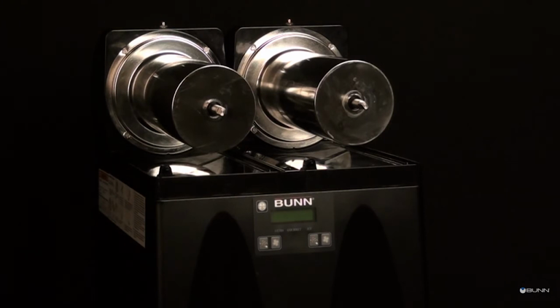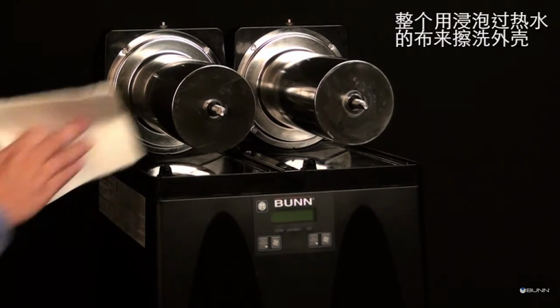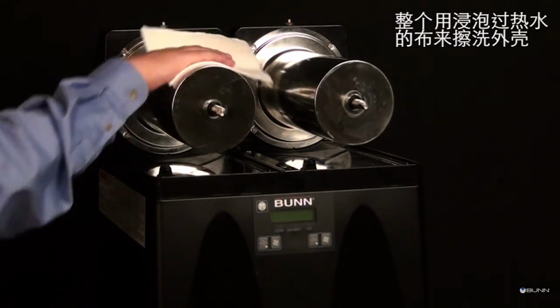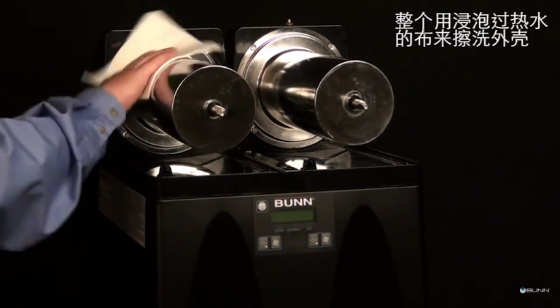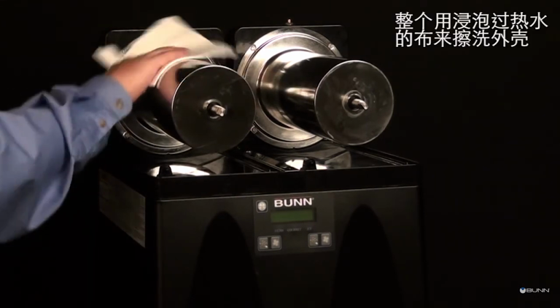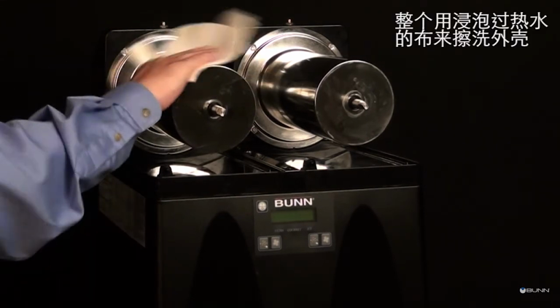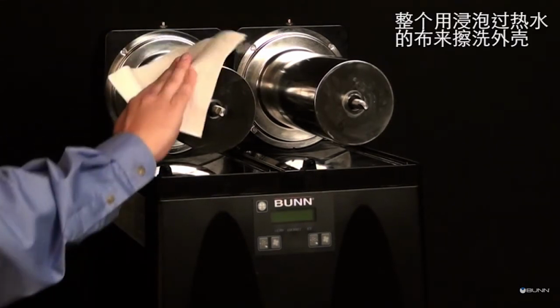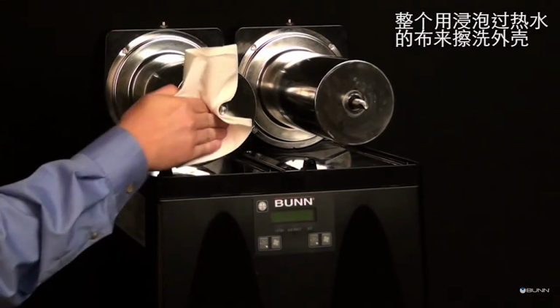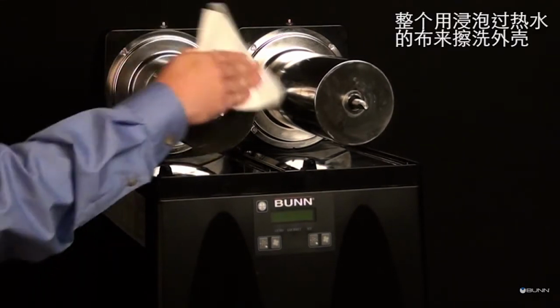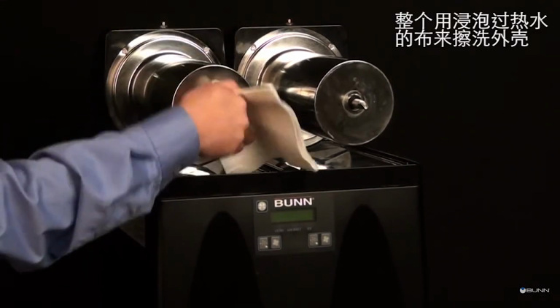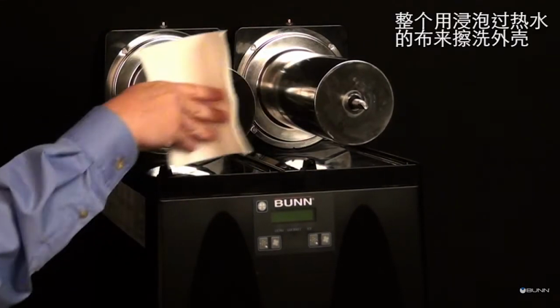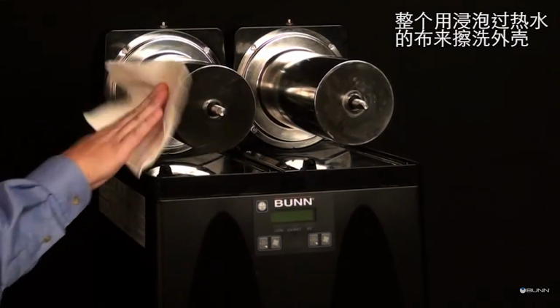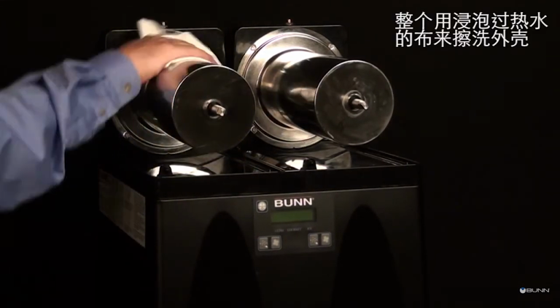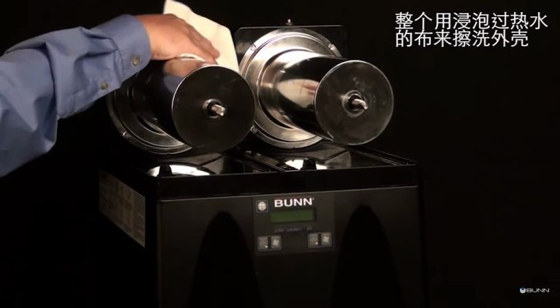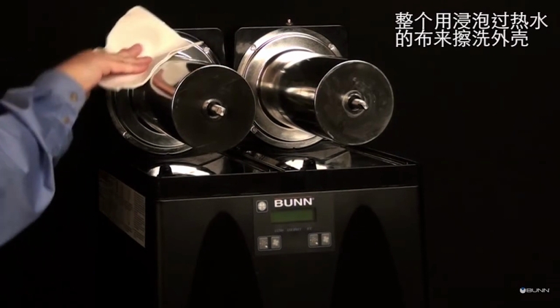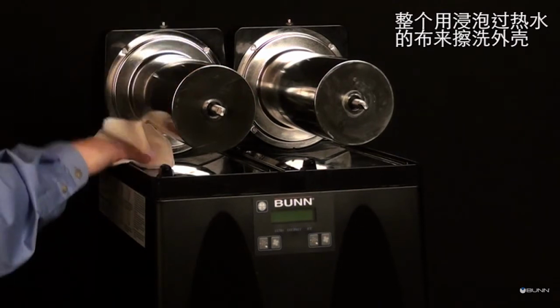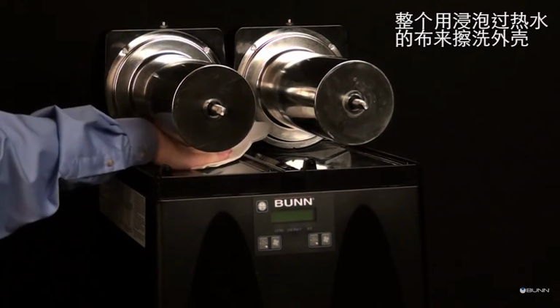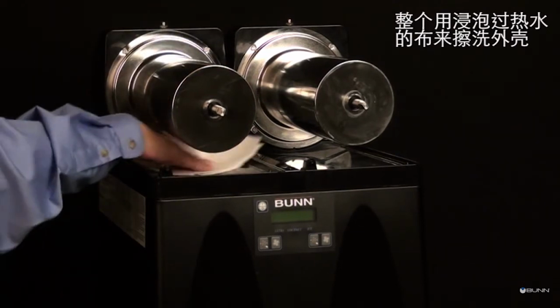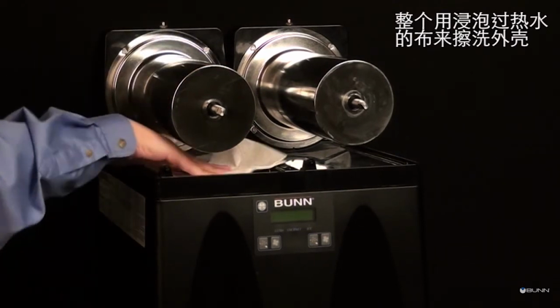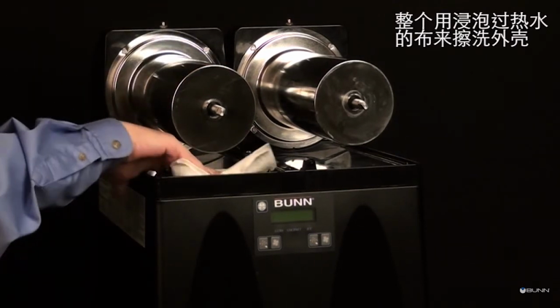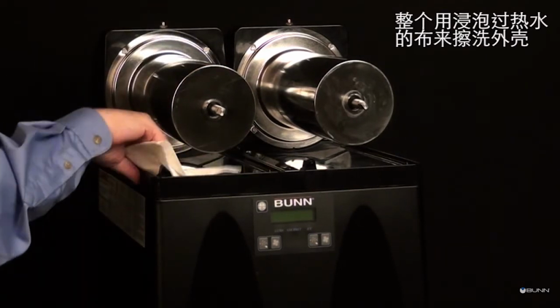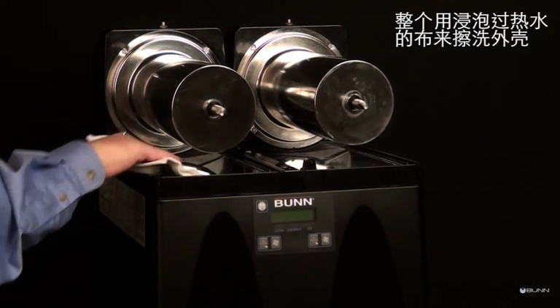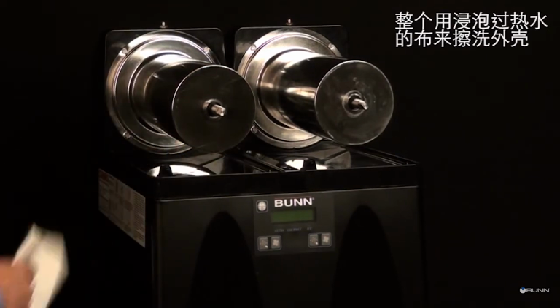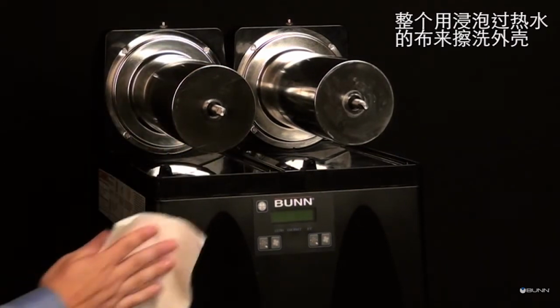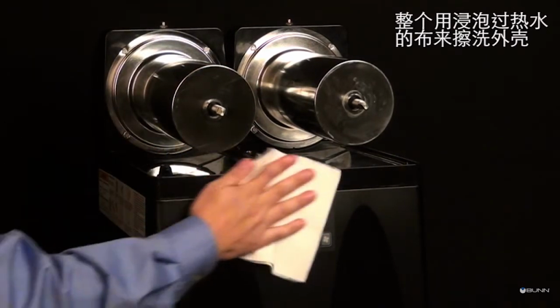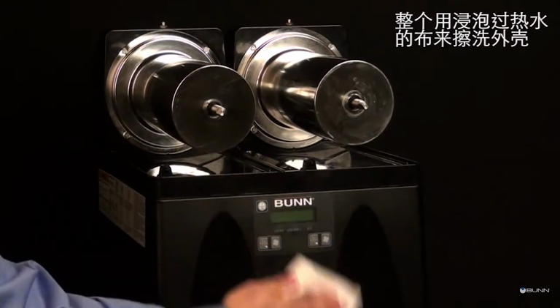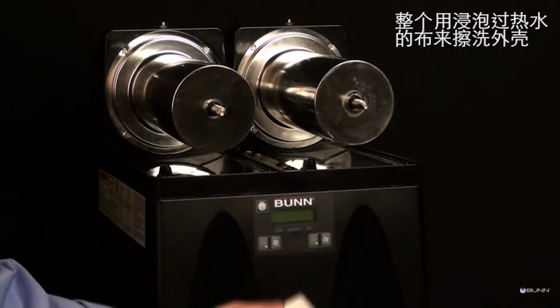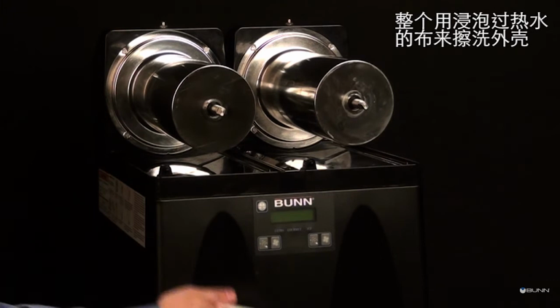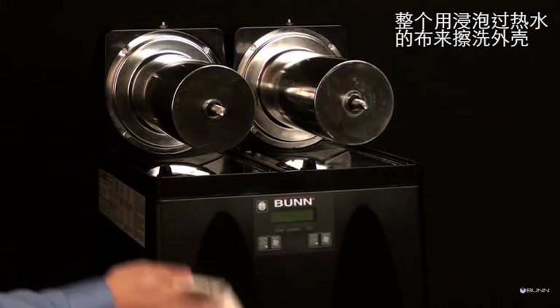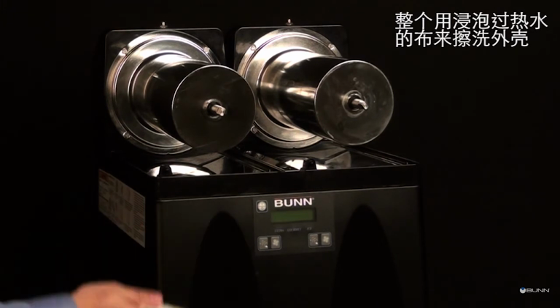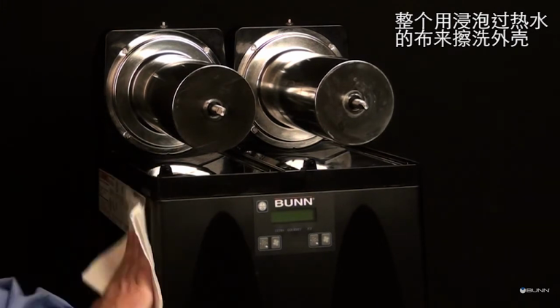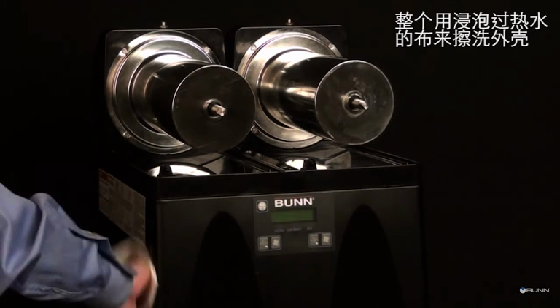Thoroughly rinse all surfaces with a clean washcloth dampened with hot water. Wipe dry with a clean, dry washcloth before reassembling the machine.